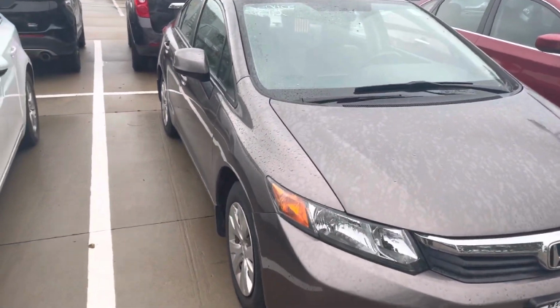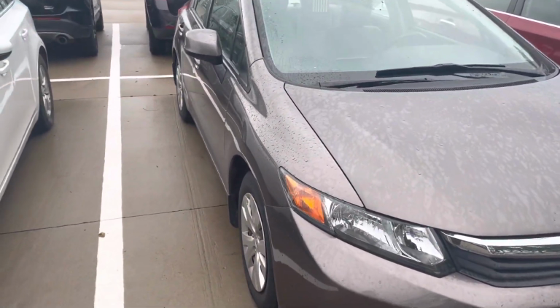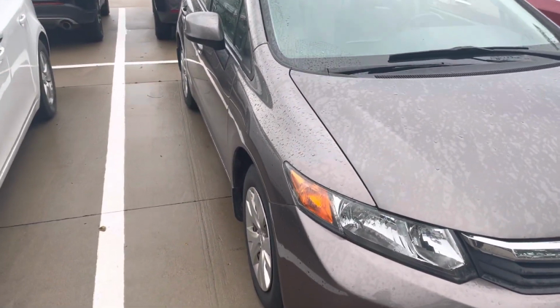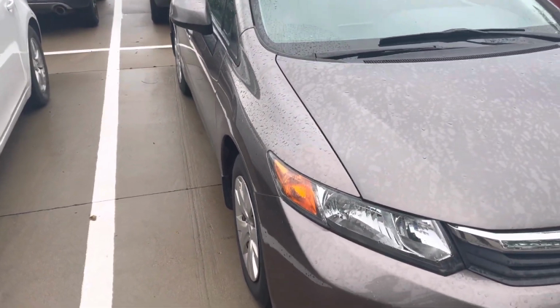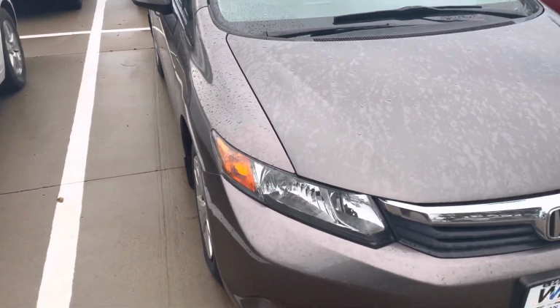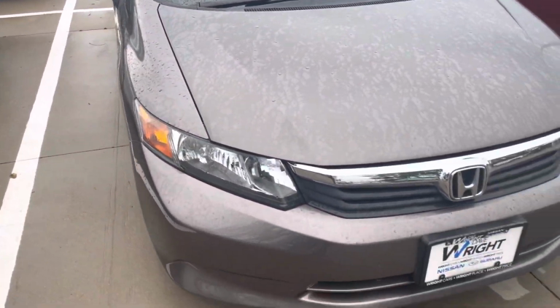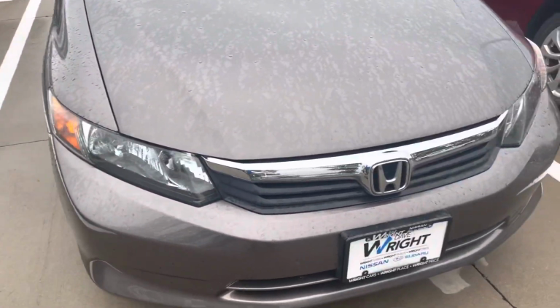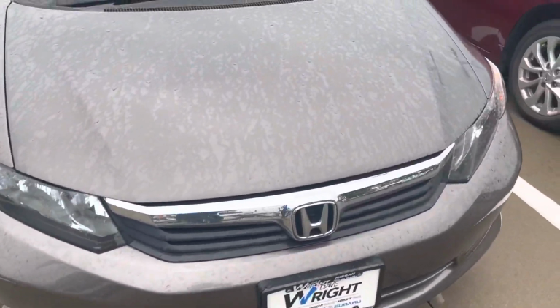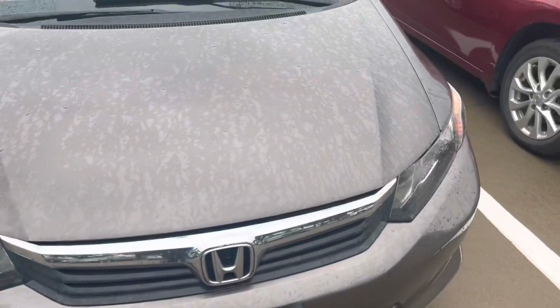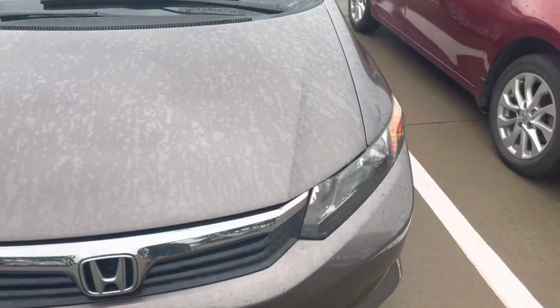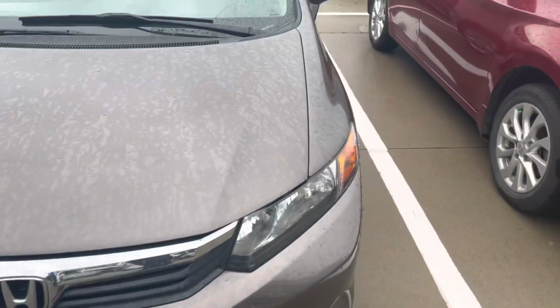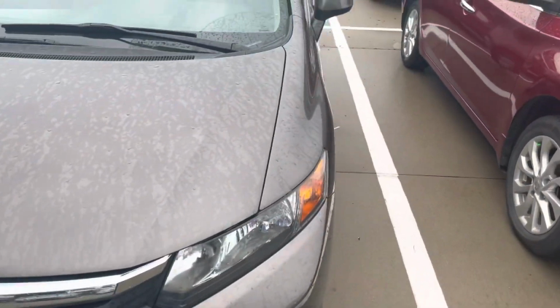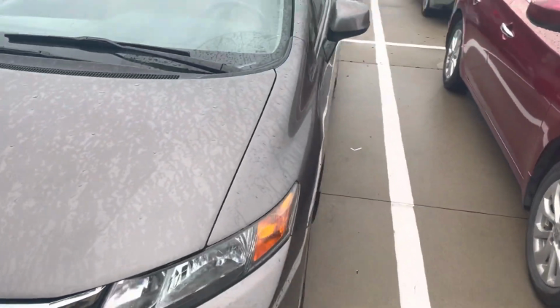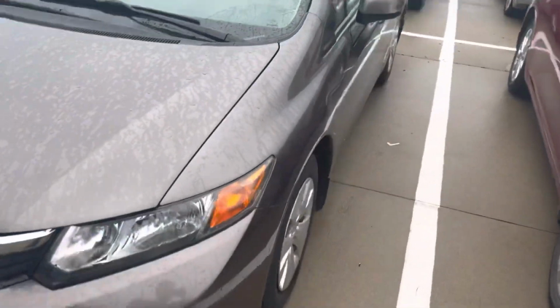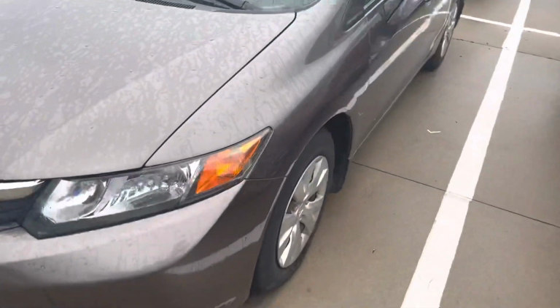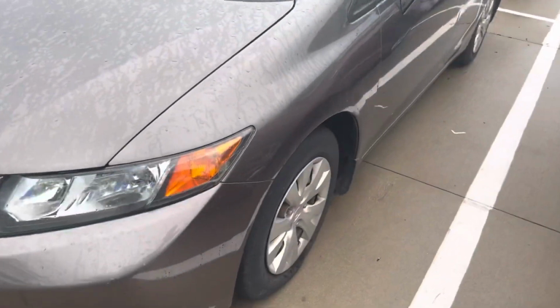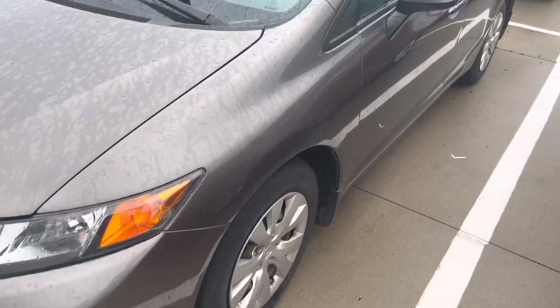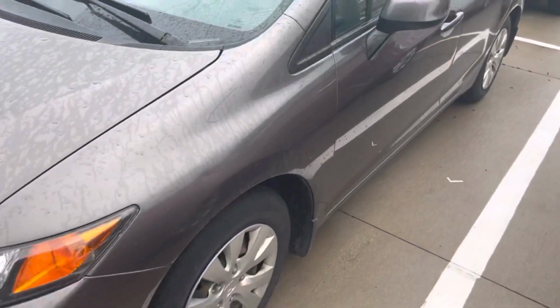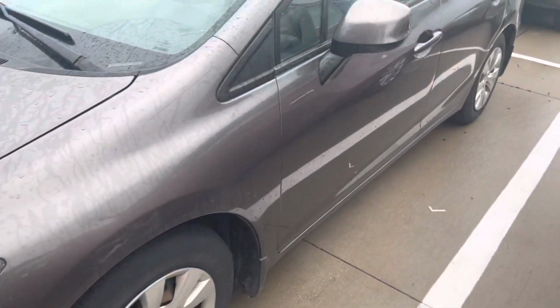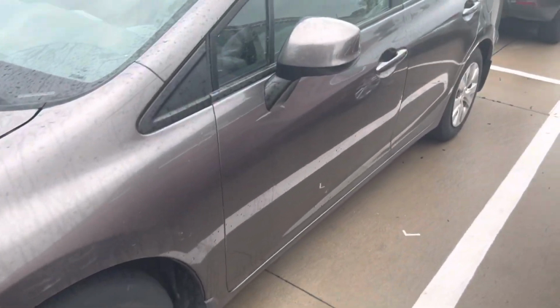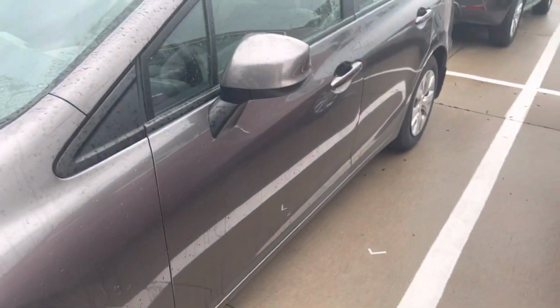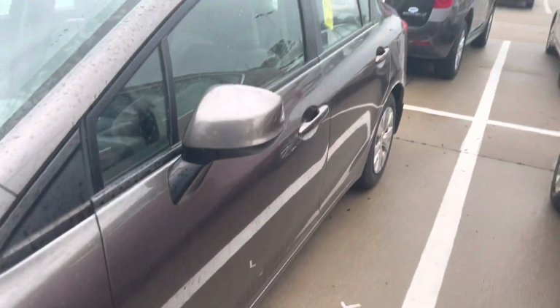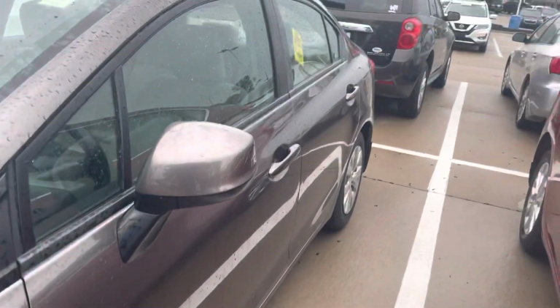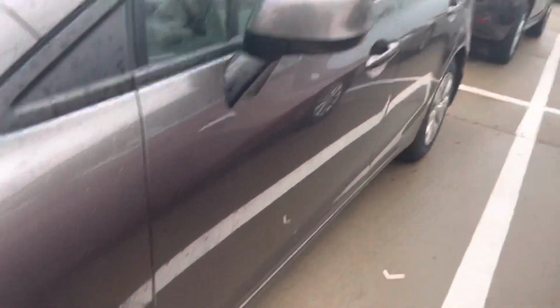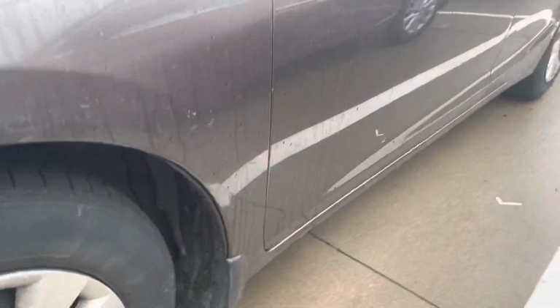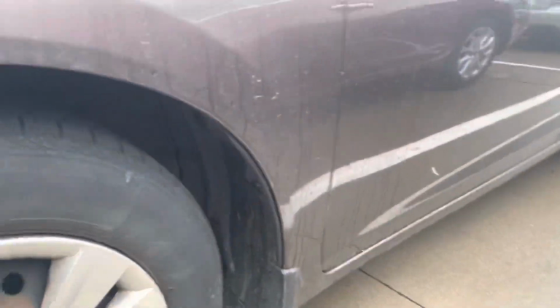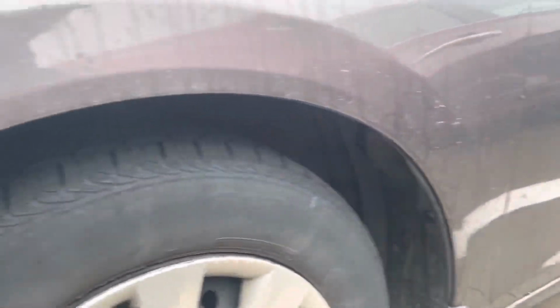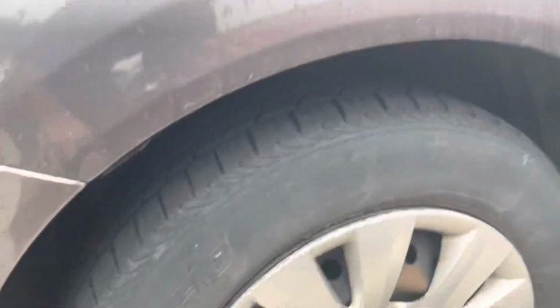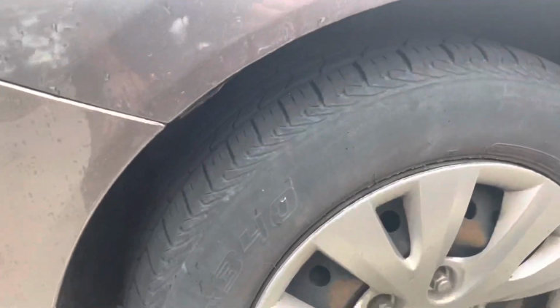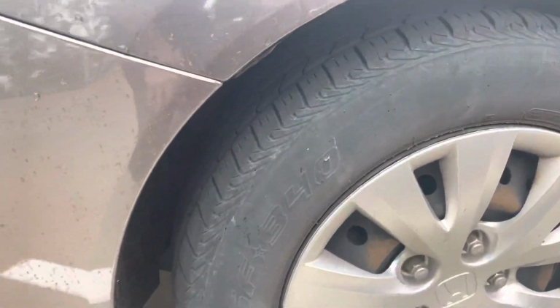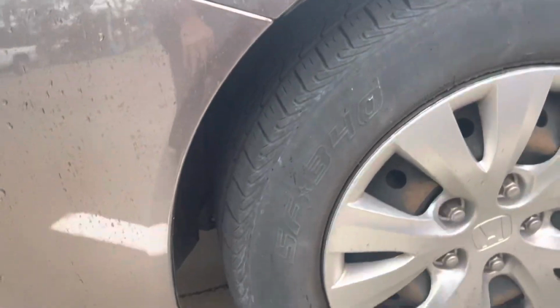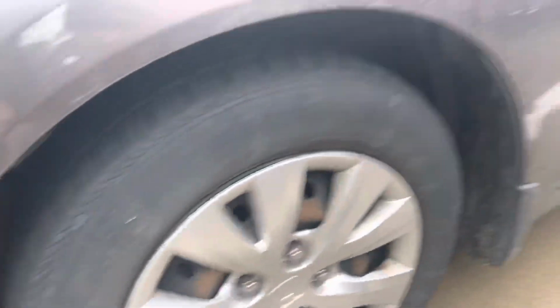Looking around I'm not seeing any big dings, dents, or scratches. Not seeing any rust either on this vehicle. I know the rain can kind of cover some of the scratches up, but no rust around any of the wheel wells or anything like that.